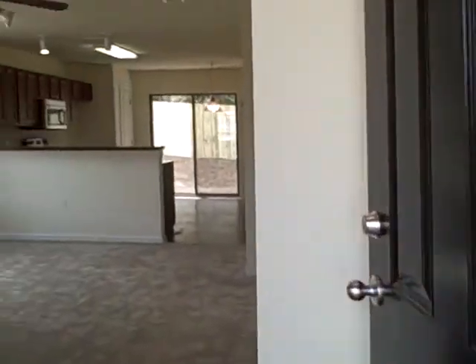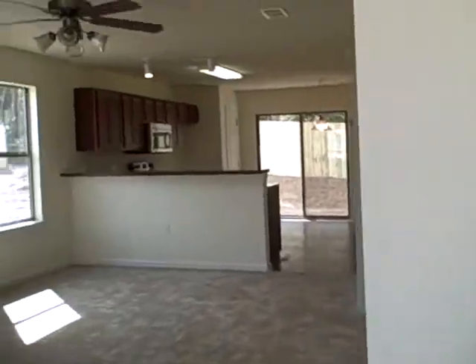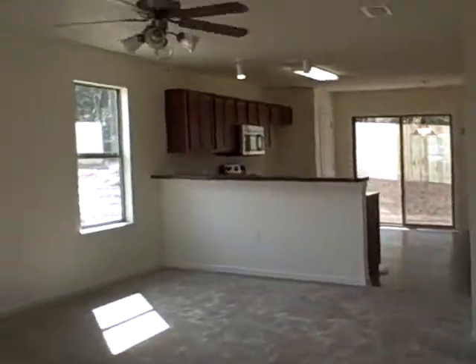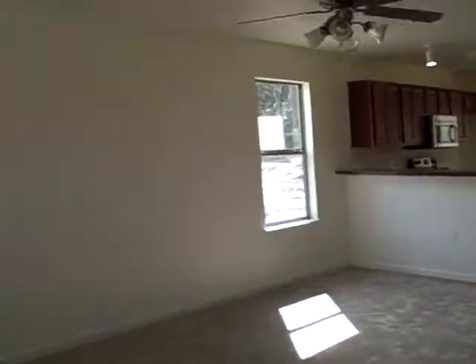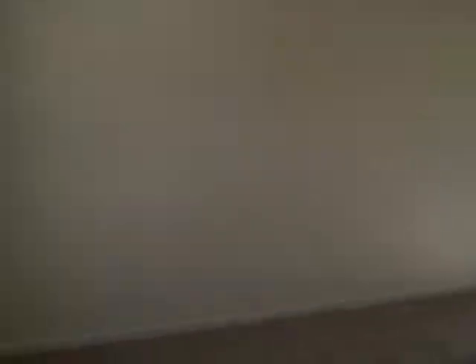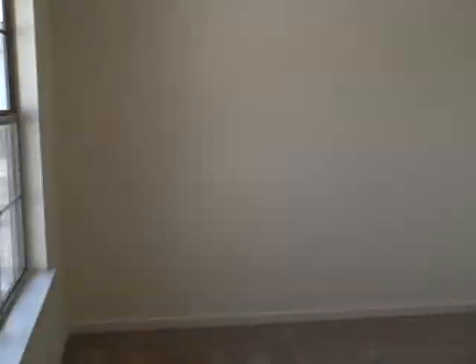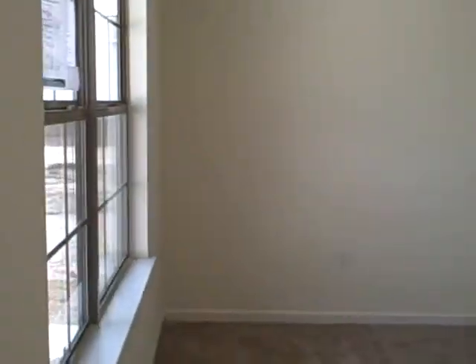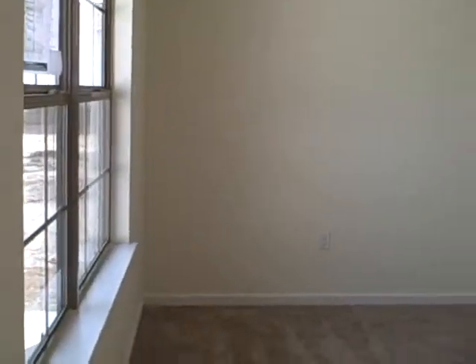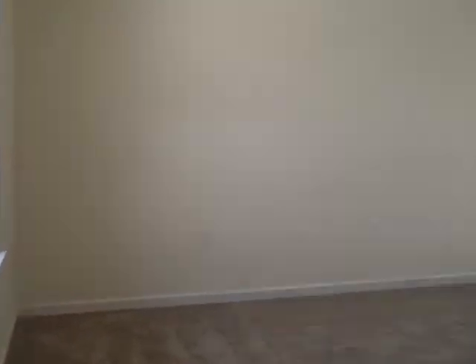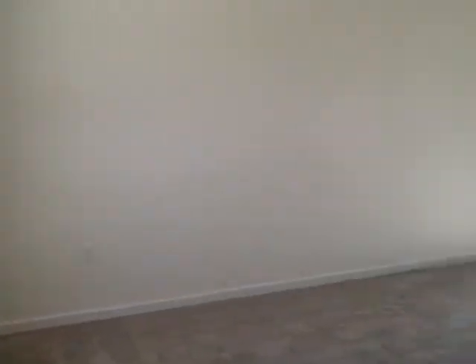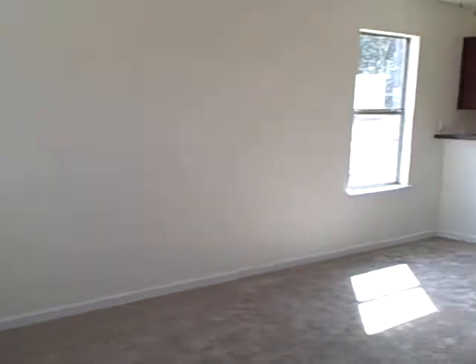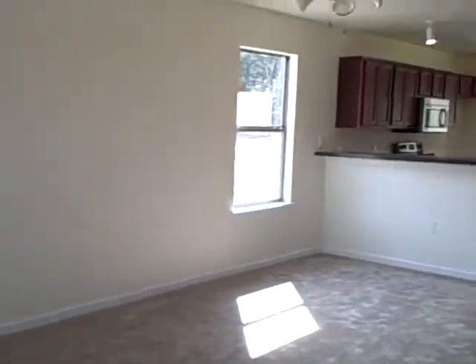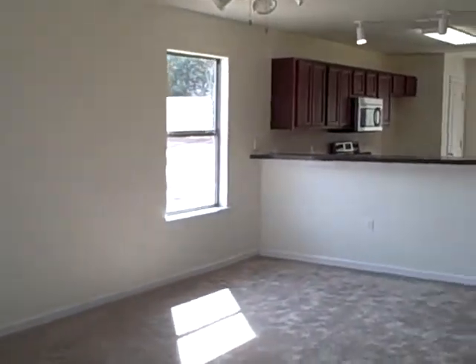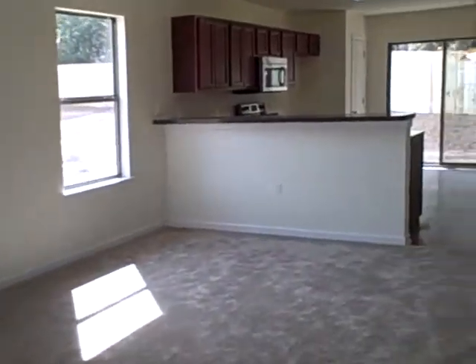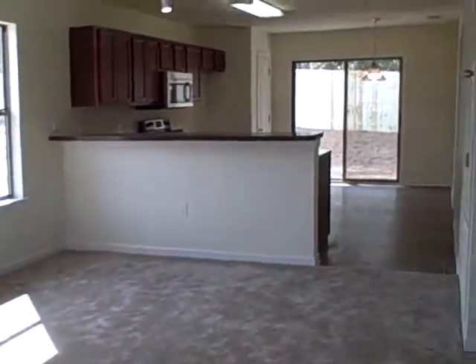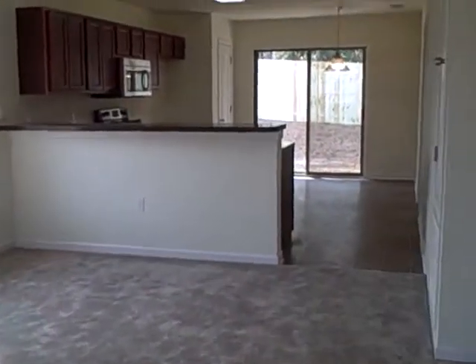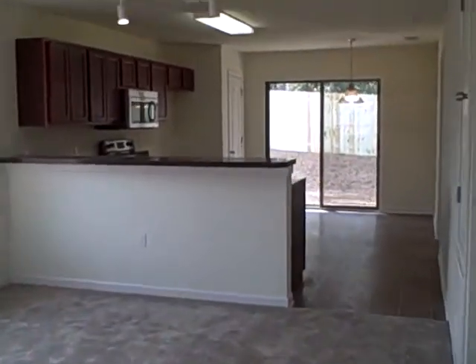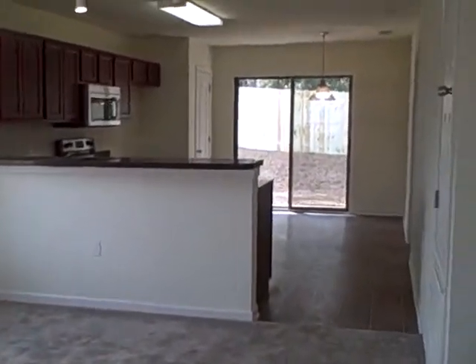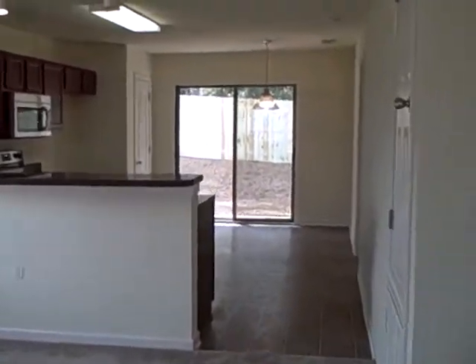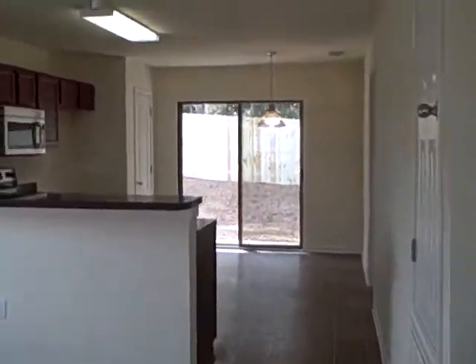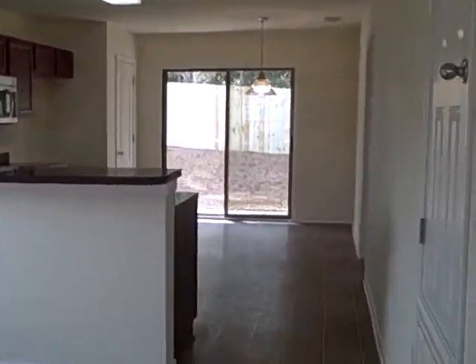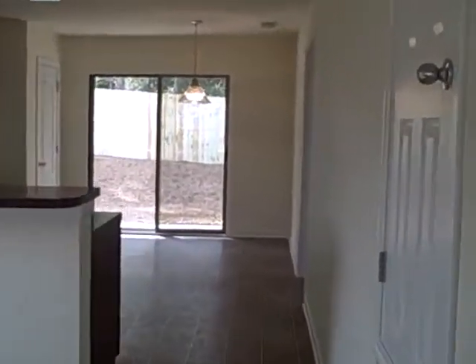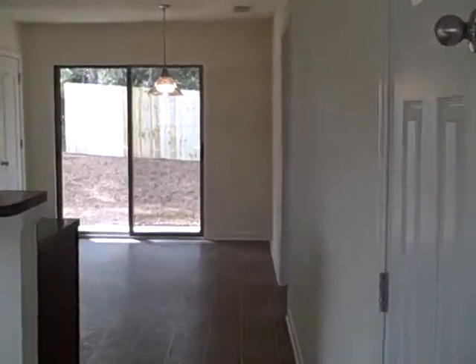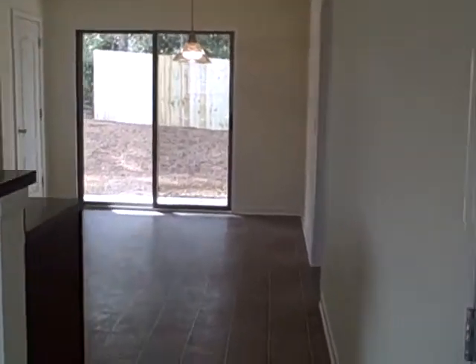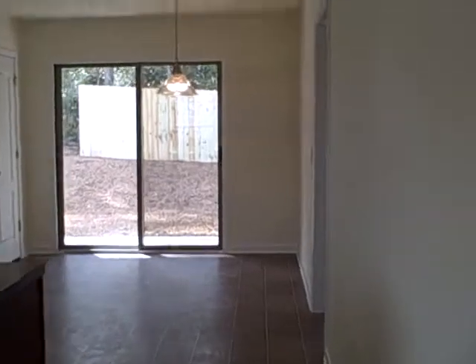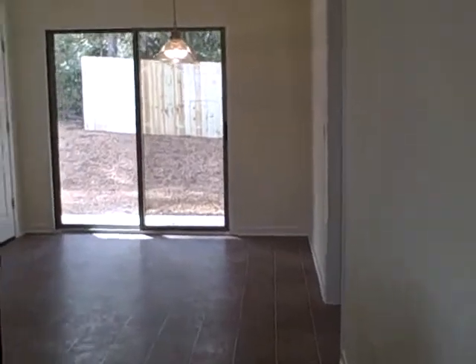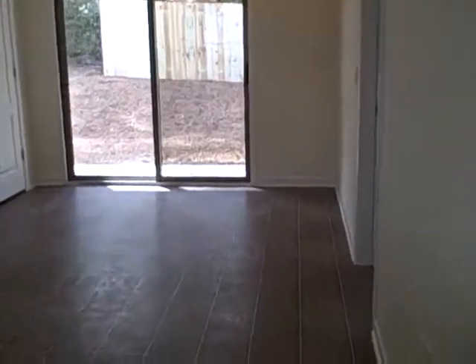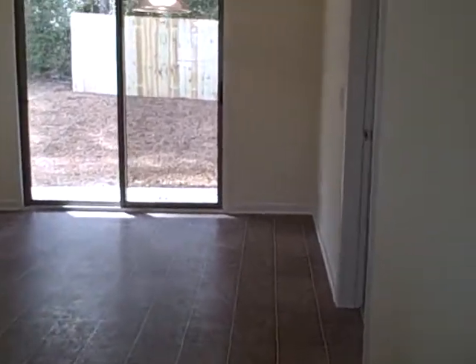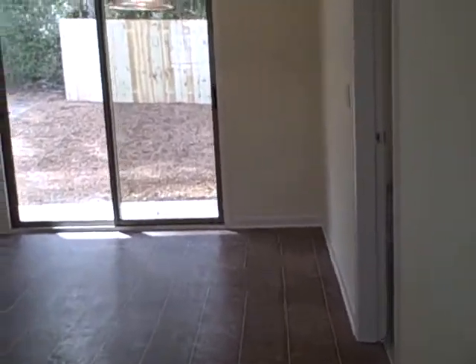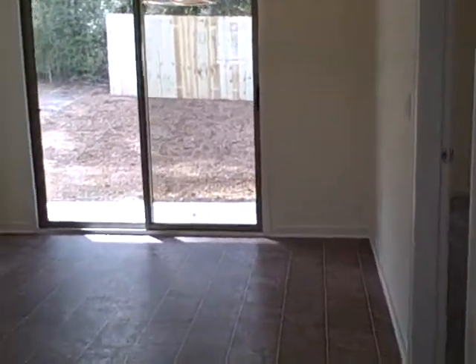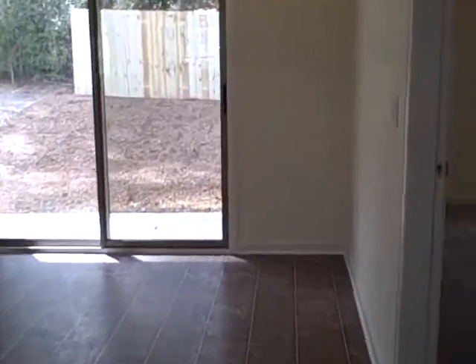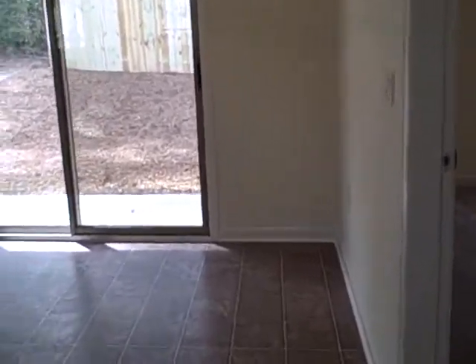This one is in the Maple Oaks subdivision. This is the living room. Dining room area with a built-in bar. Here's the breakfast area with a sliding glass door.